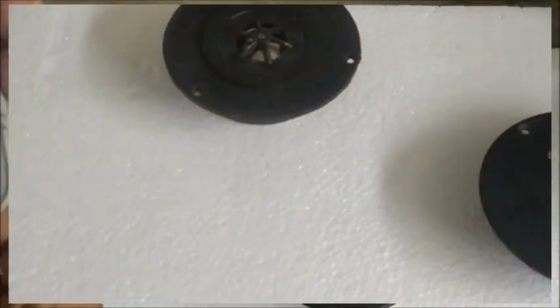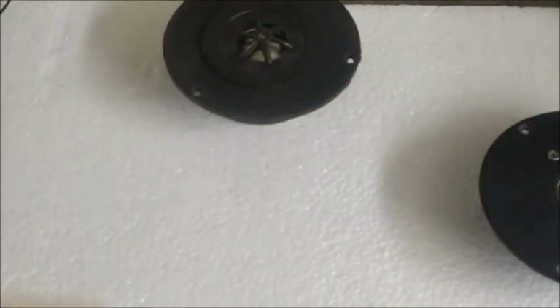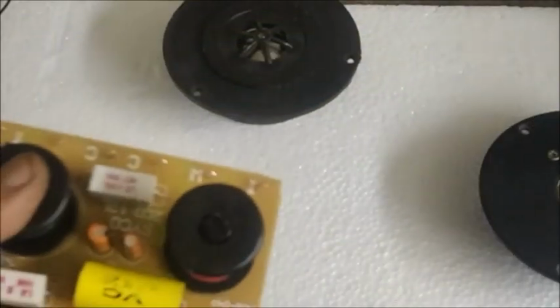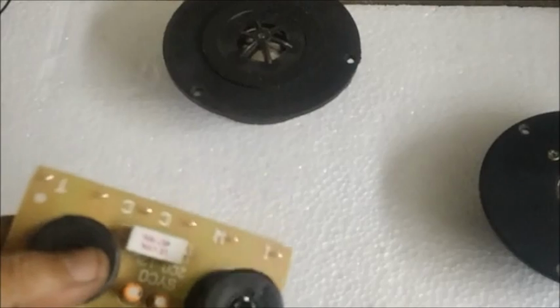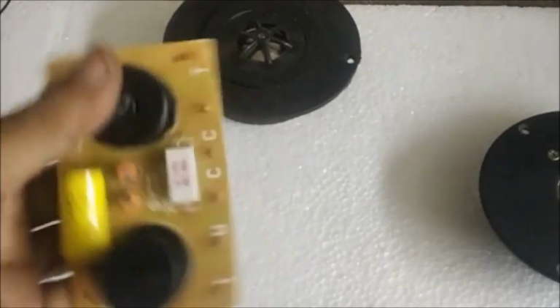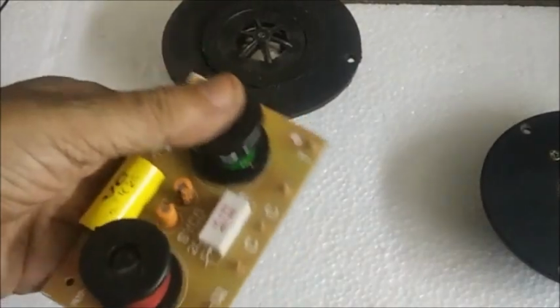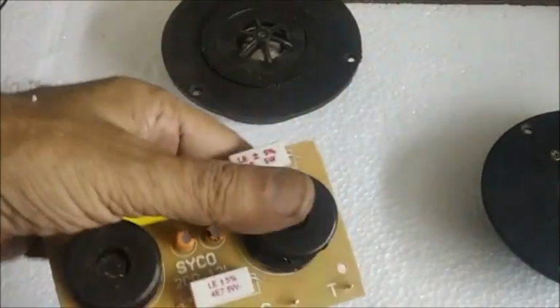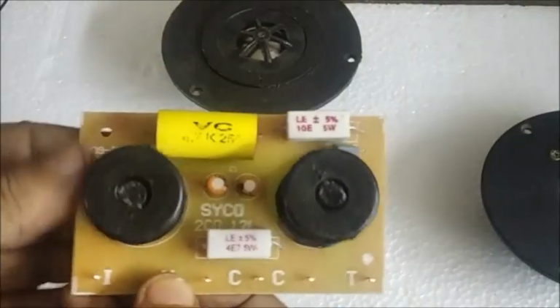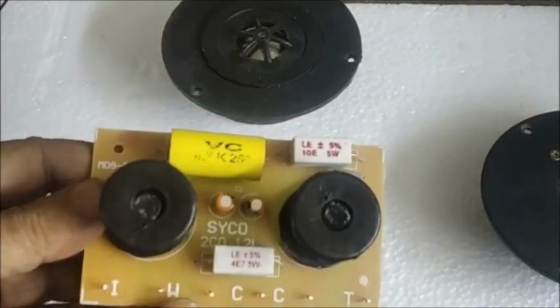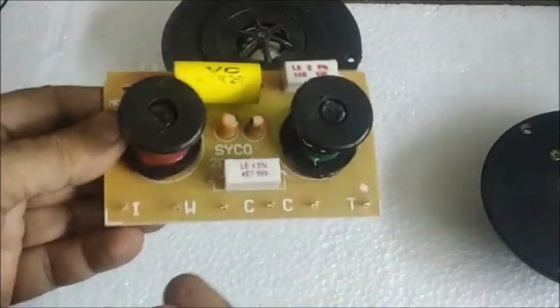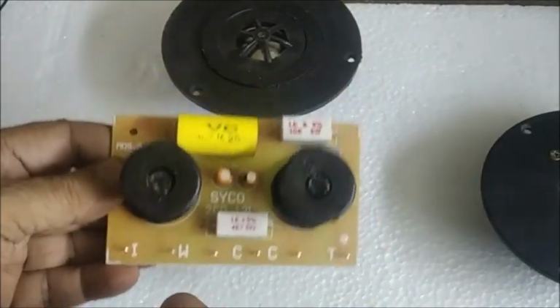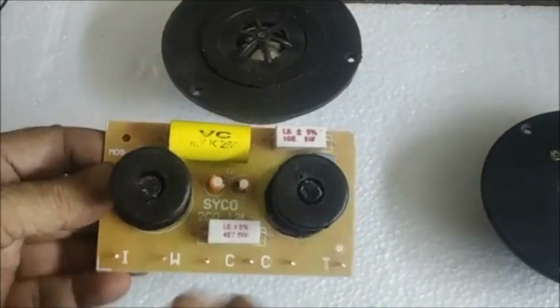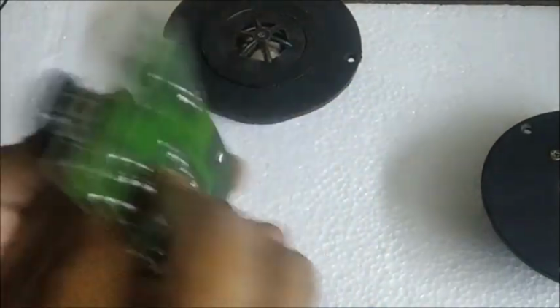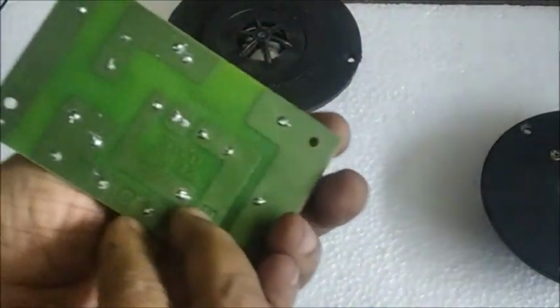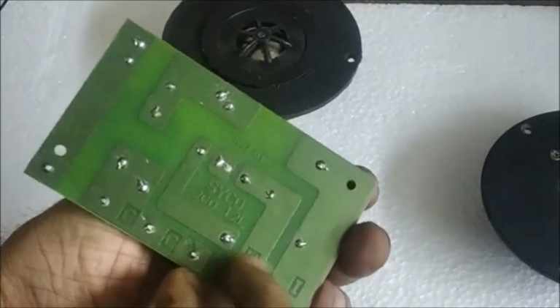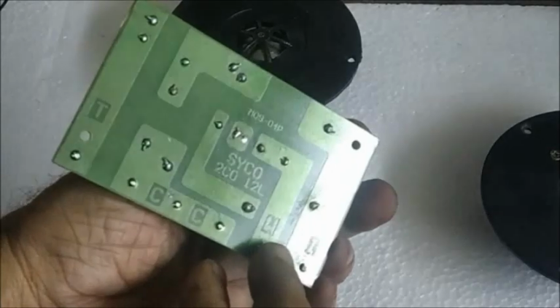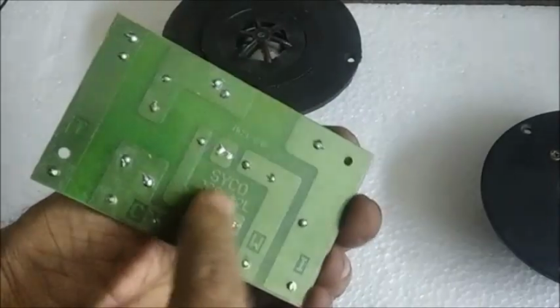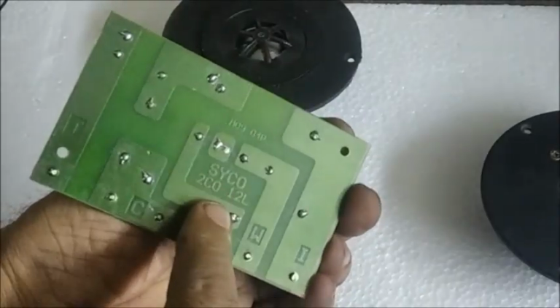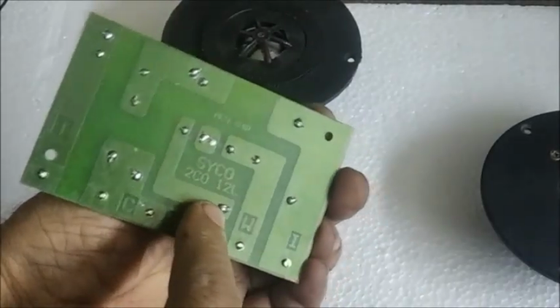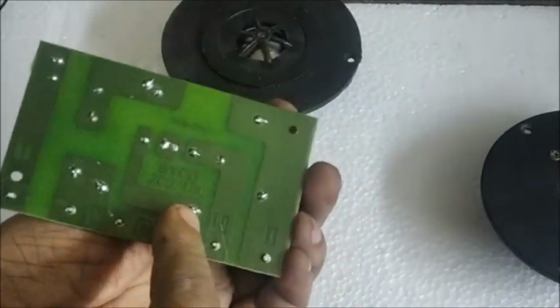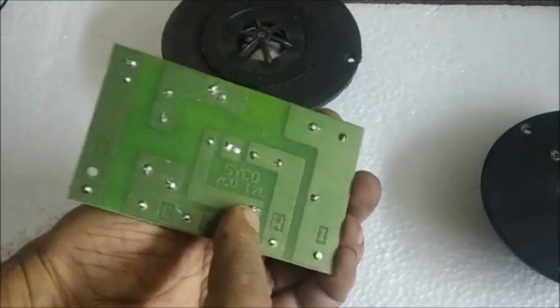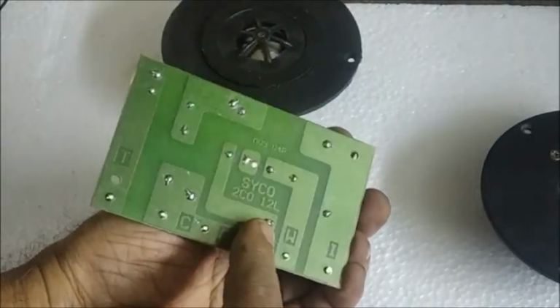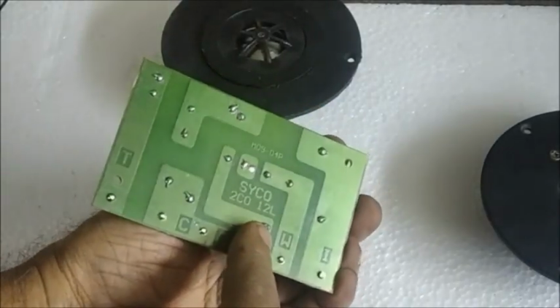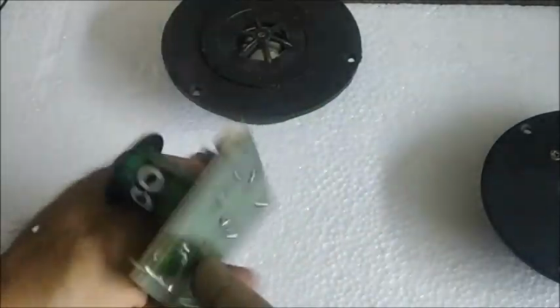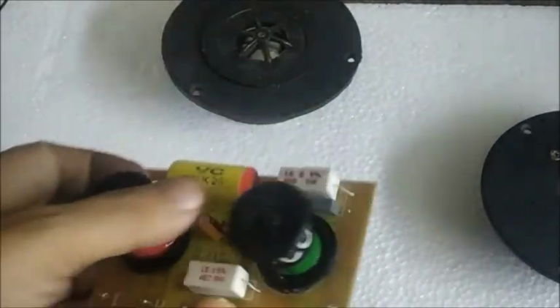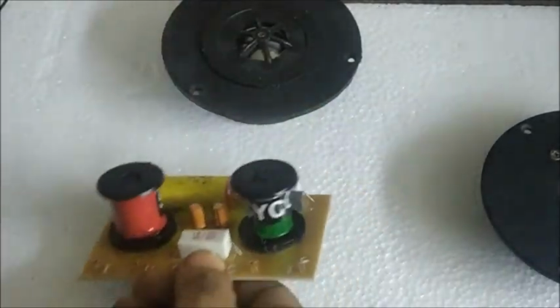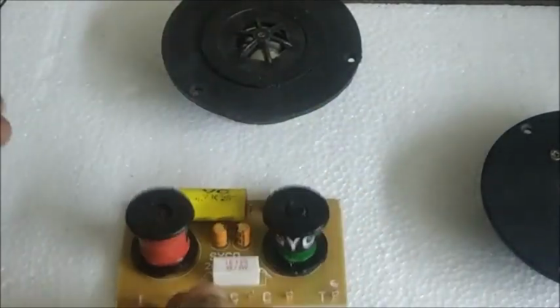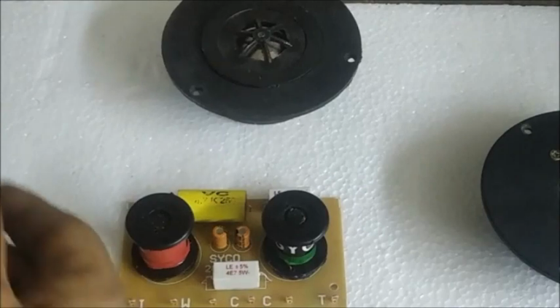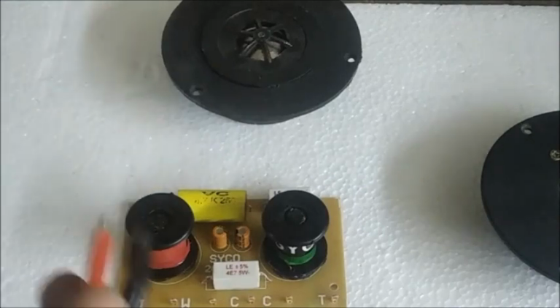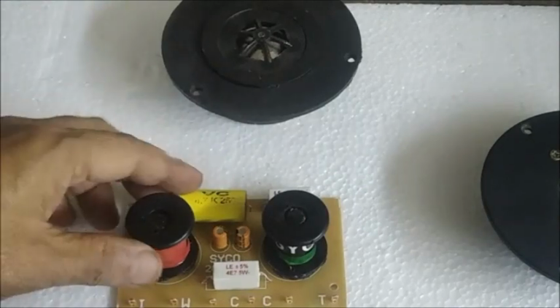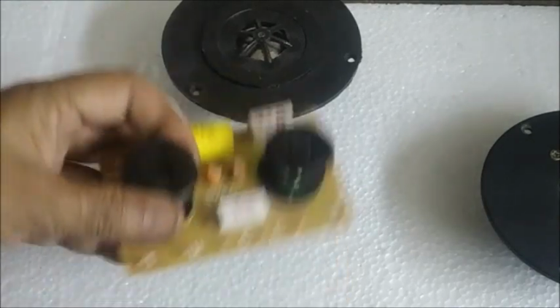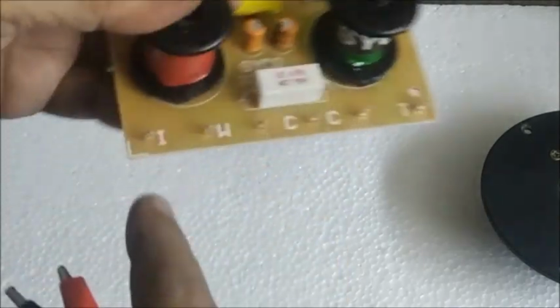Now this is a 2-way 12 dB crossover network. The input of the network is connected to amplifier output and the tweeter terminal to be connected to dome tweeters.